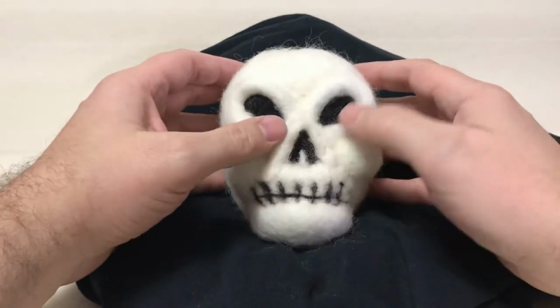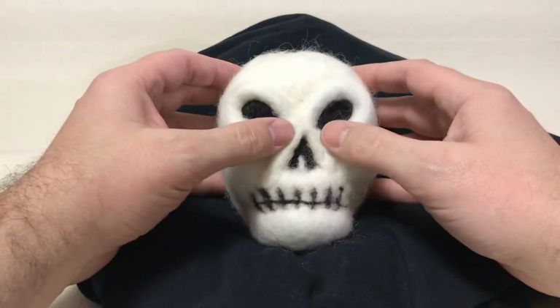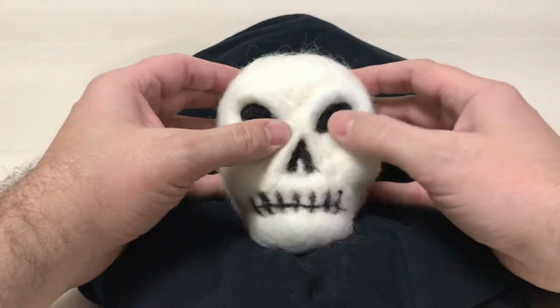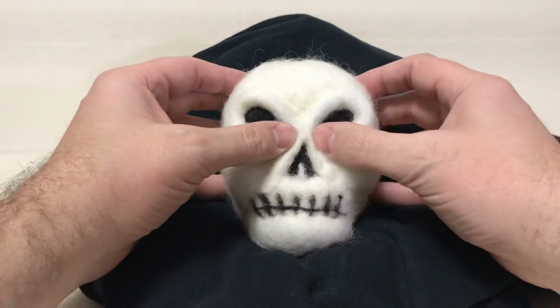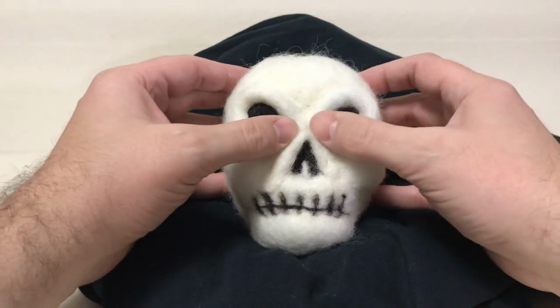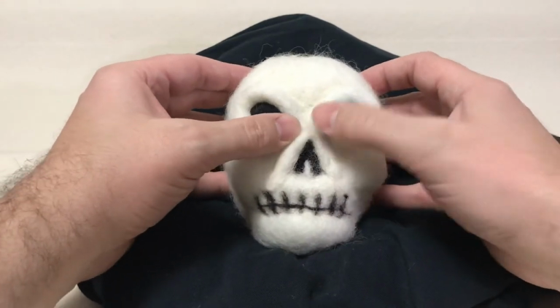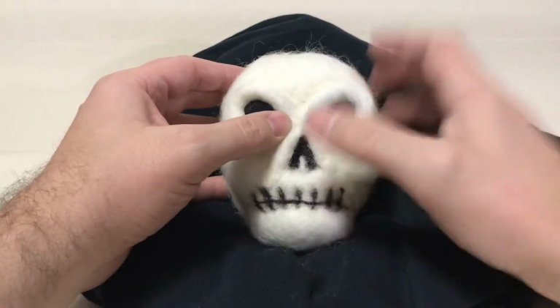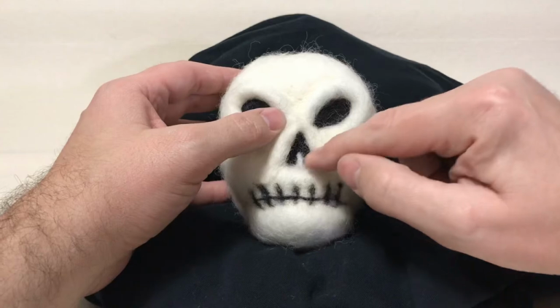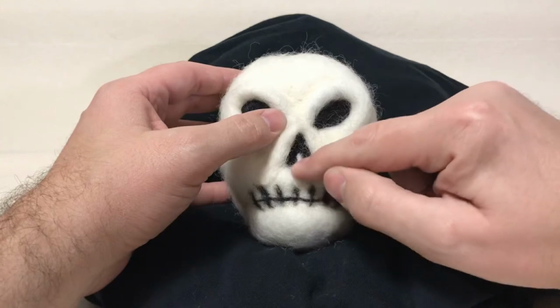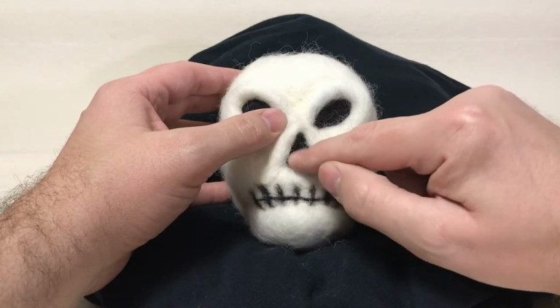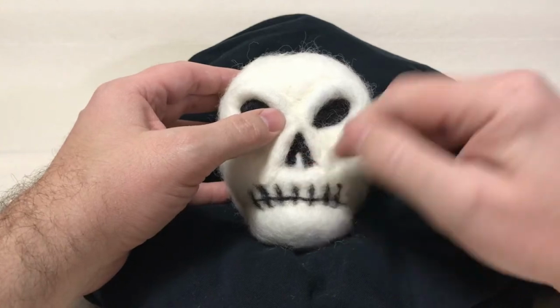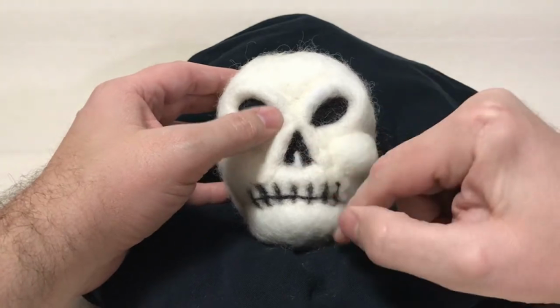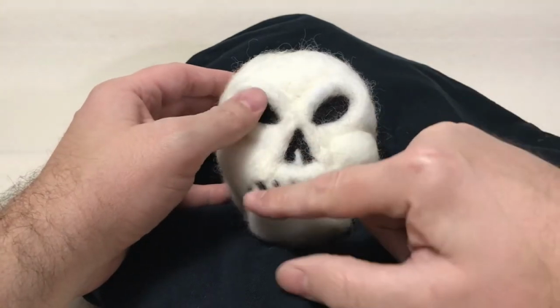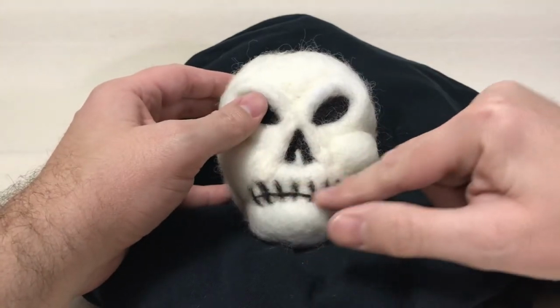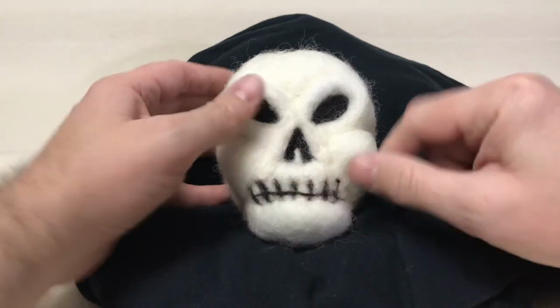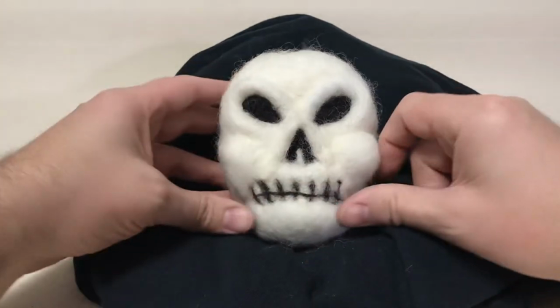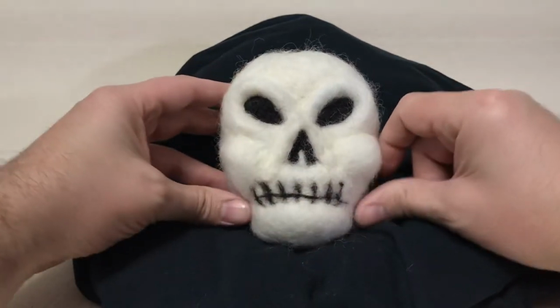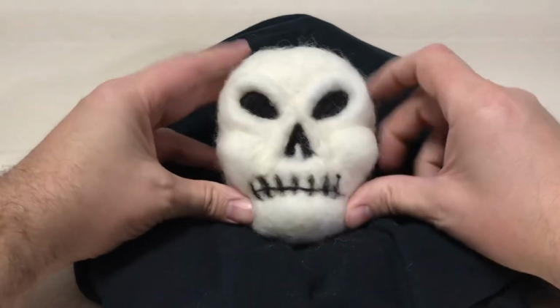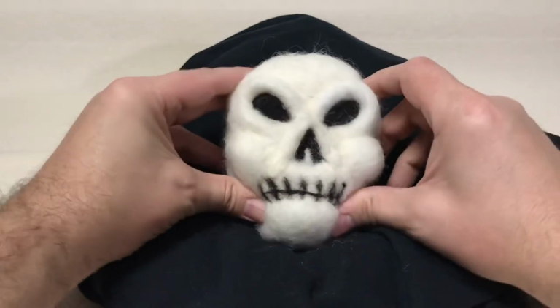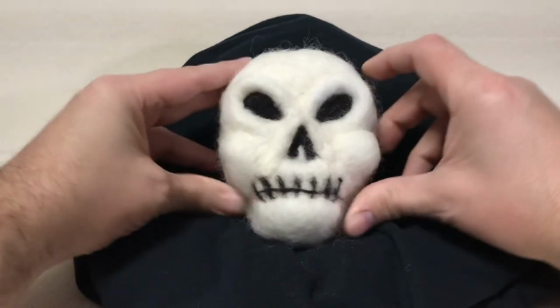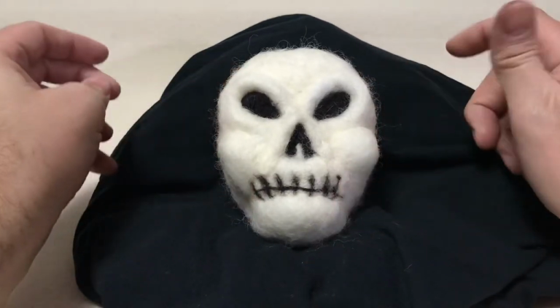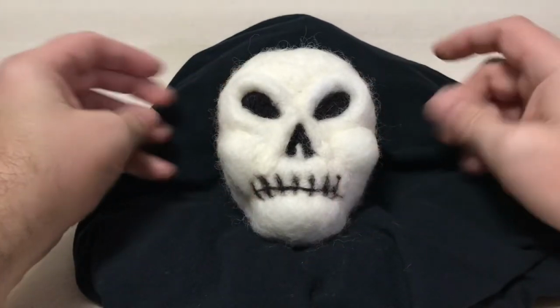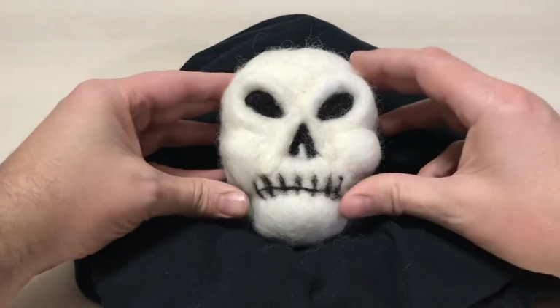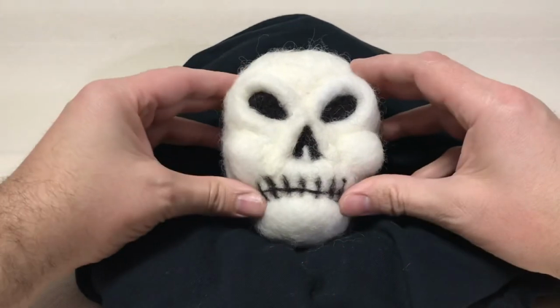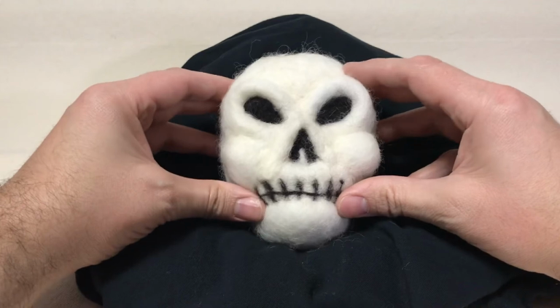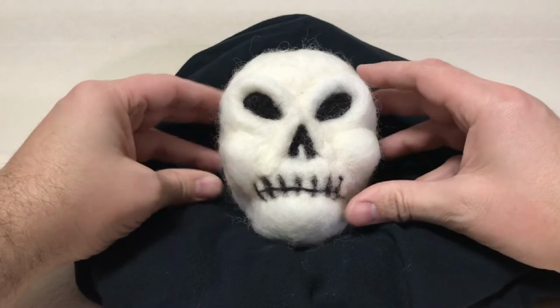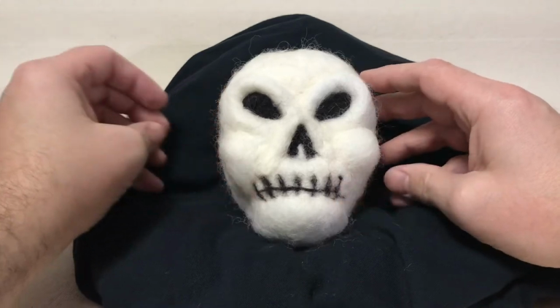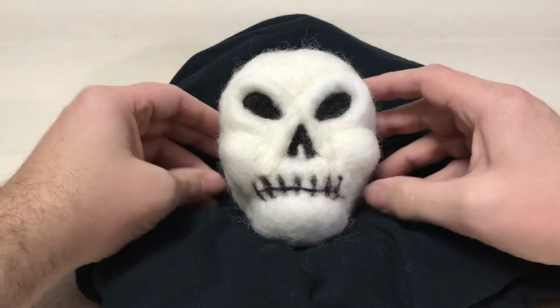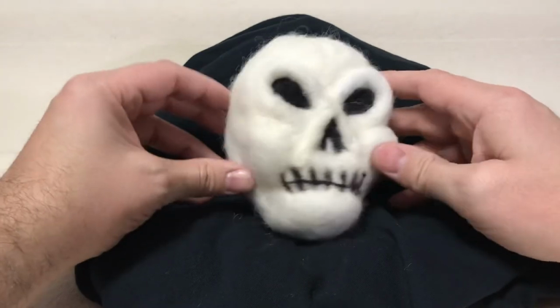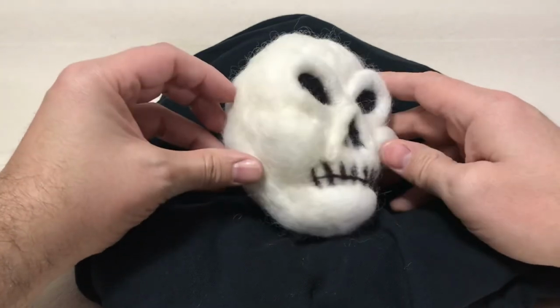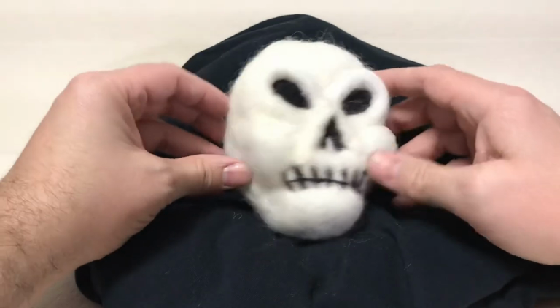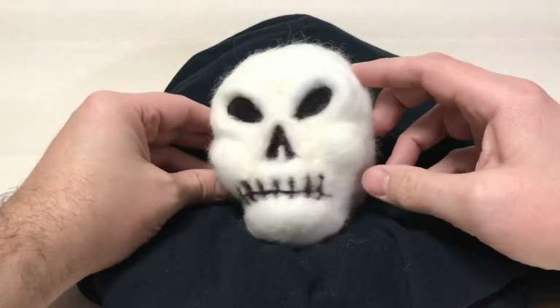Thanks for watching. I will have some more needle felt Halloween tutorials later this week, so be sure to check those out. And remember, never stop creating. Bye!